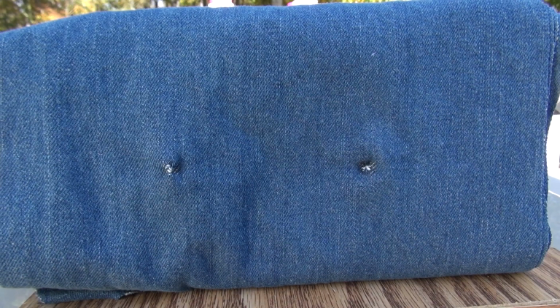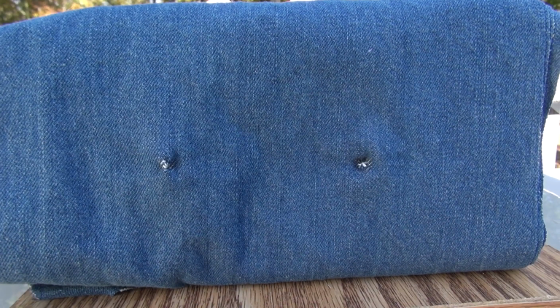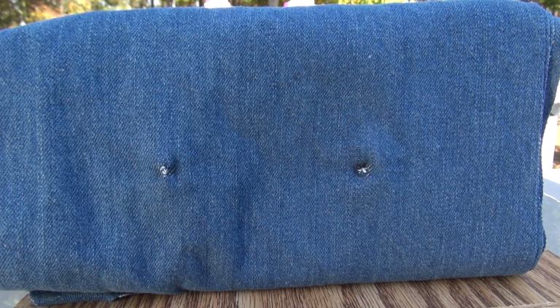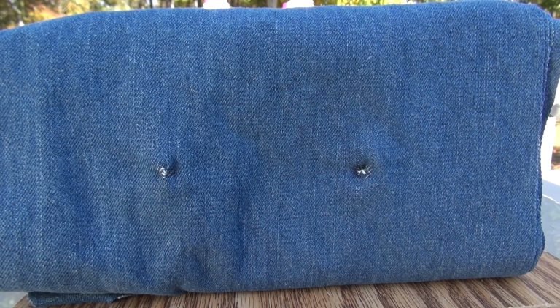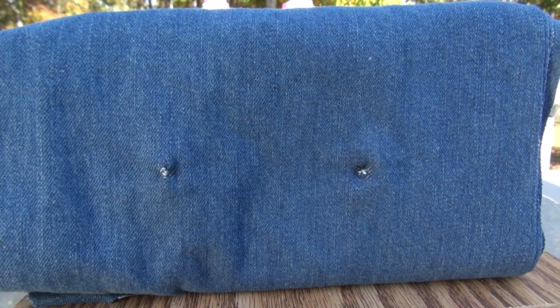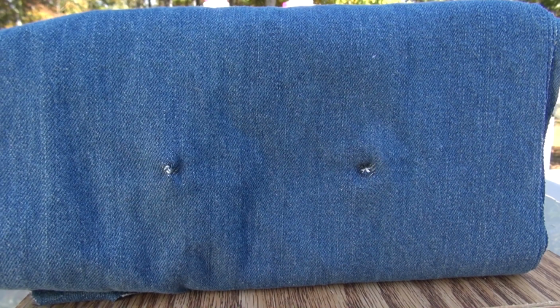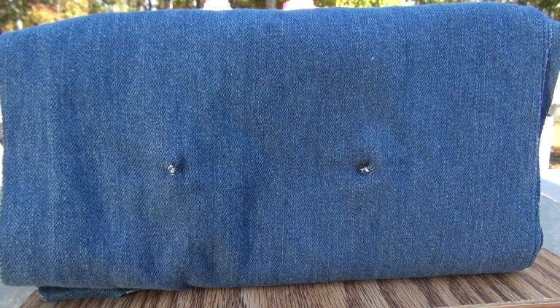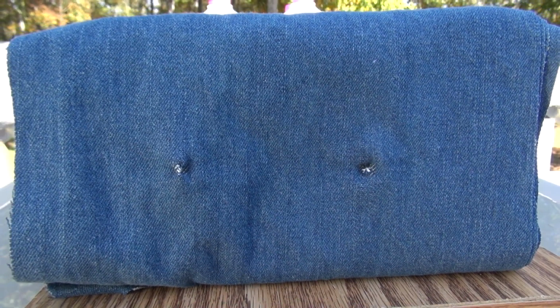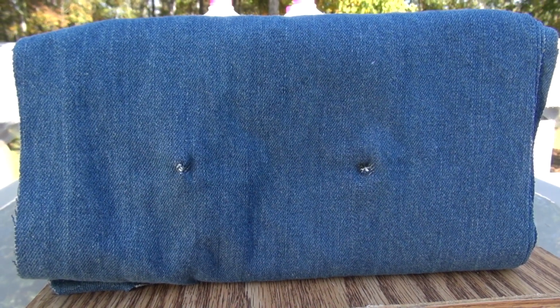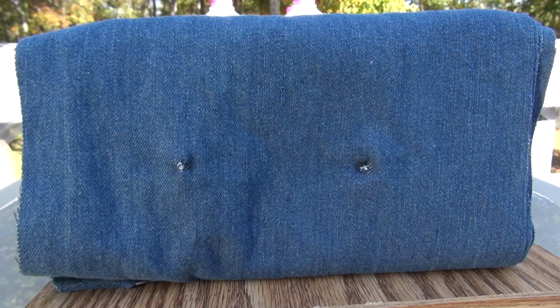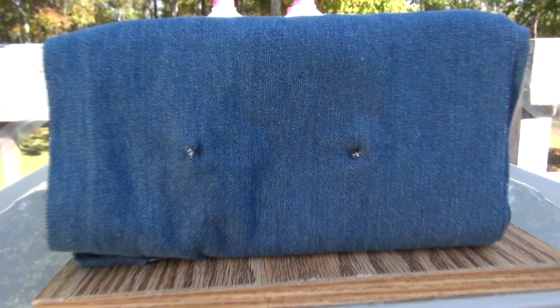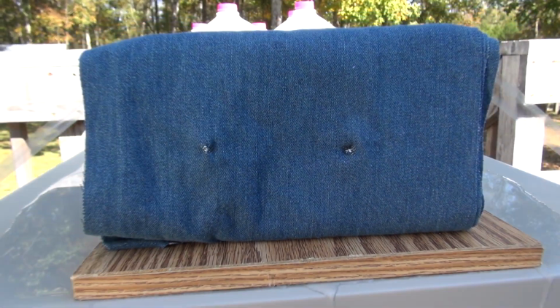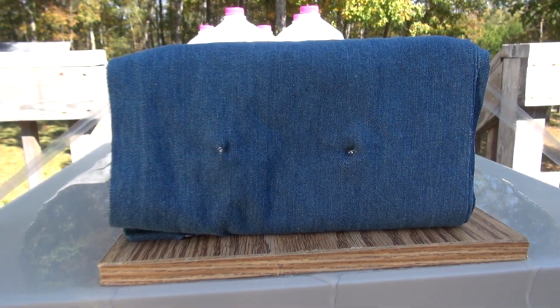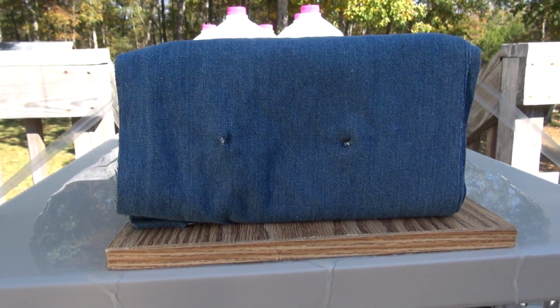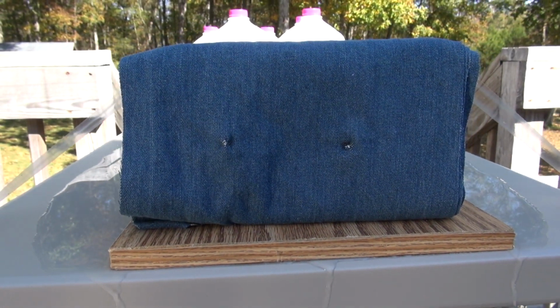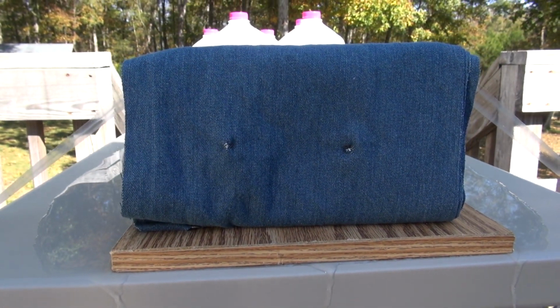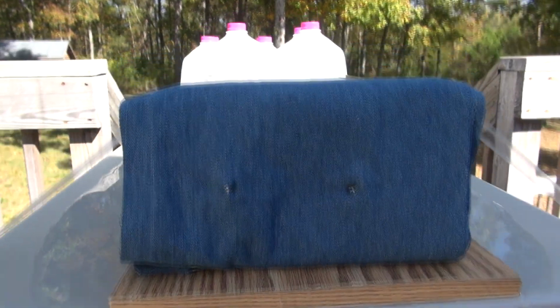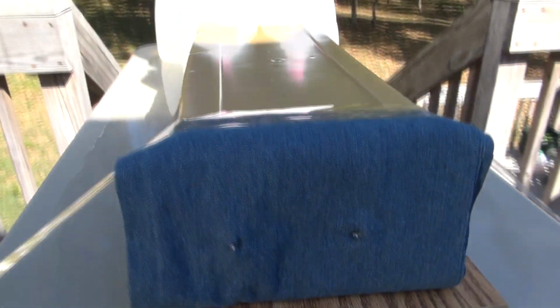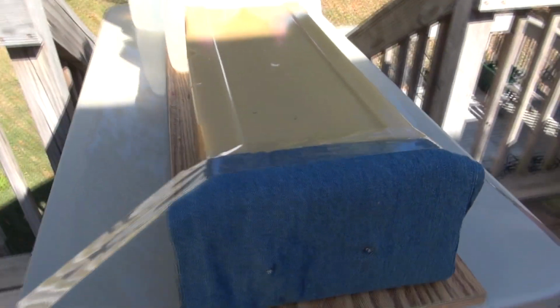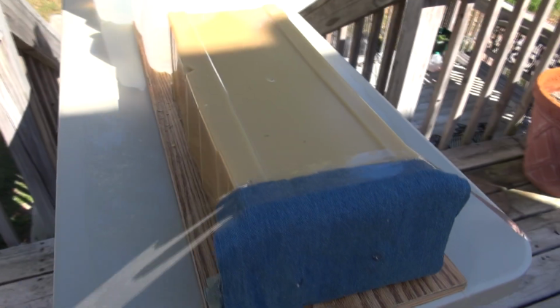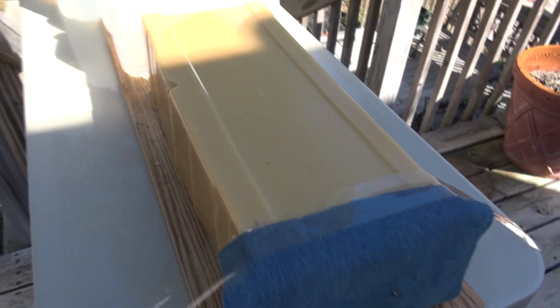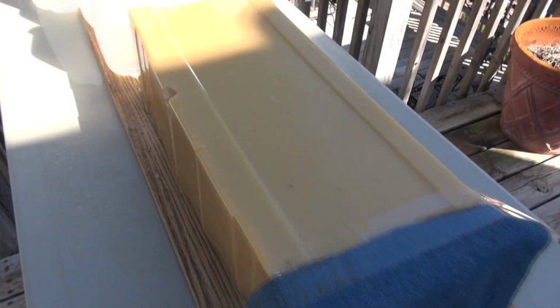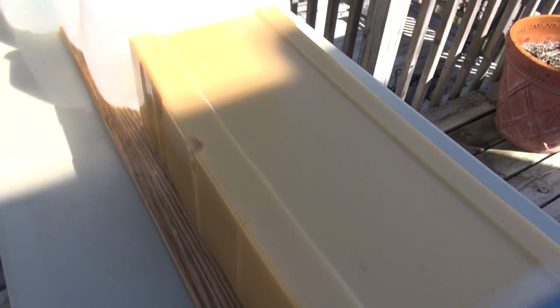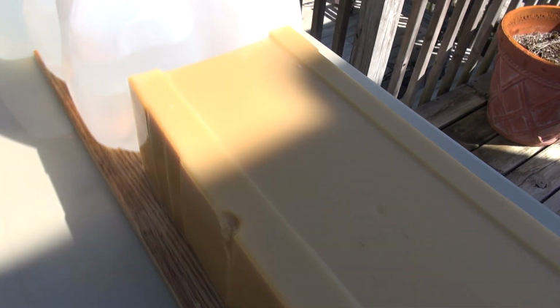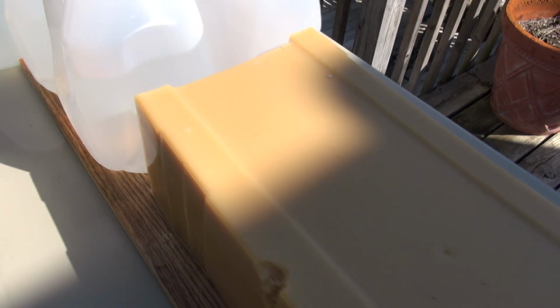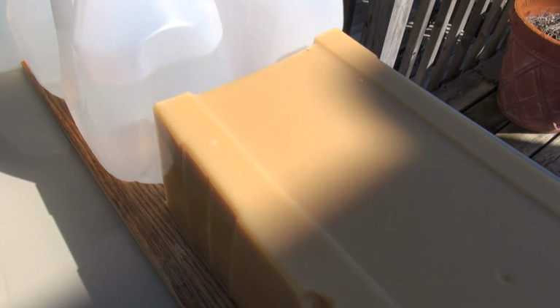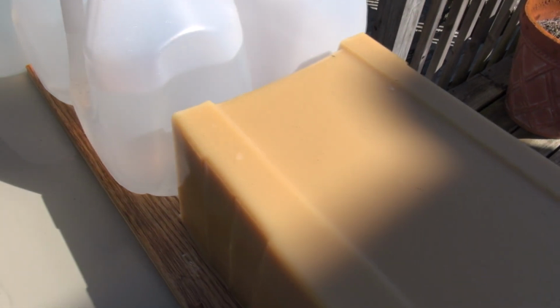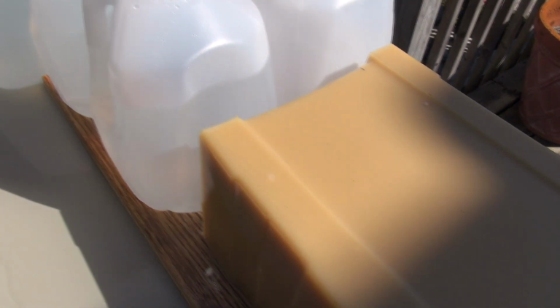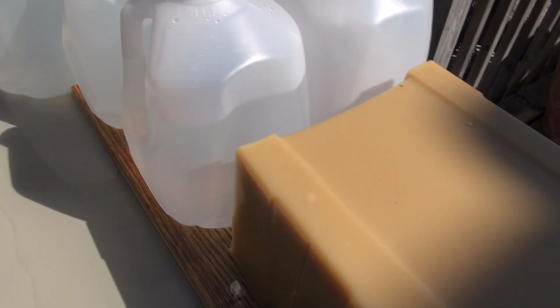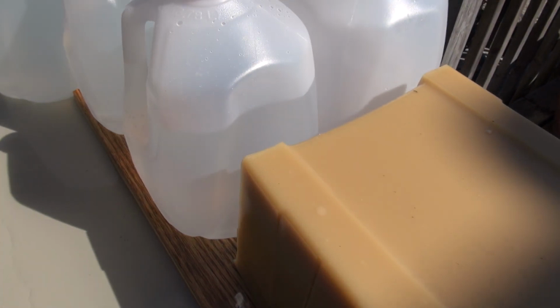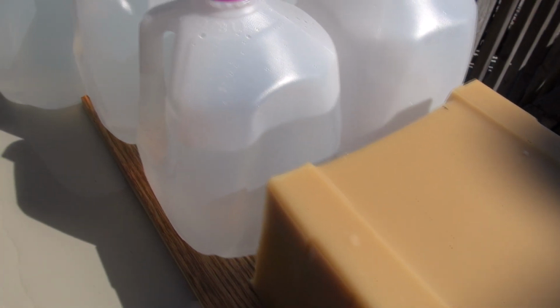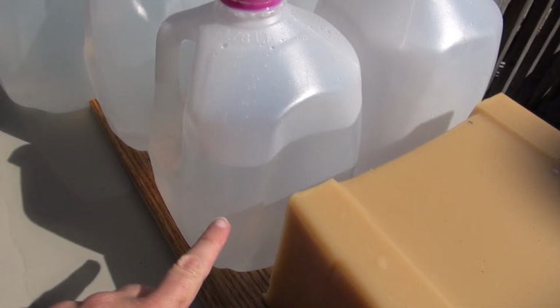Great shot placement for a comparison, but this video may be shorter than planned — I'm surrounded by water. What happened here: first shot, round nose — complete pass-through on the 19-inch block, pass-through jug number one.